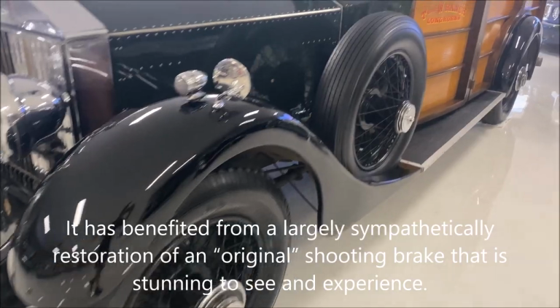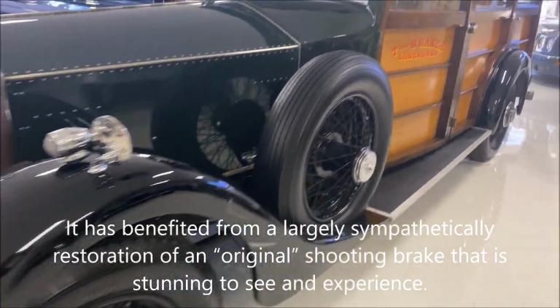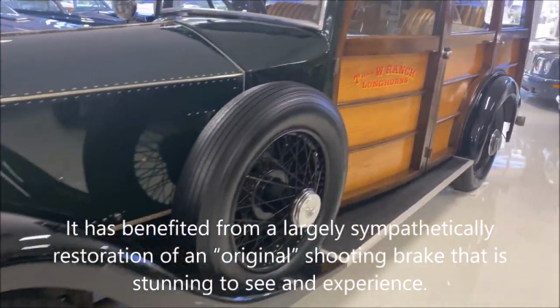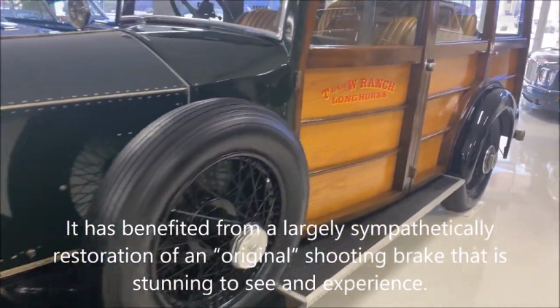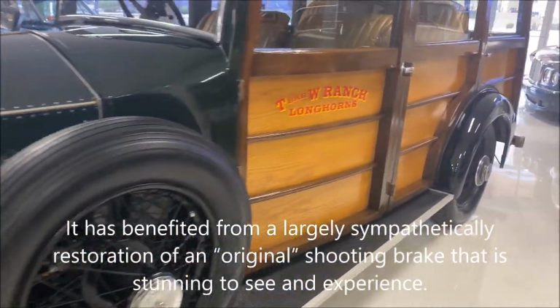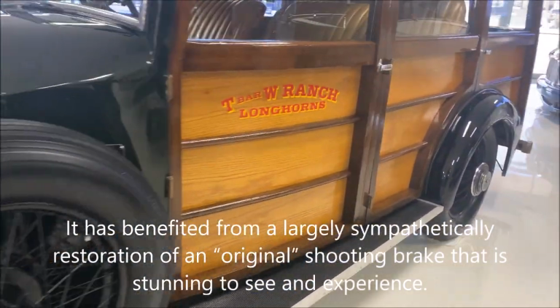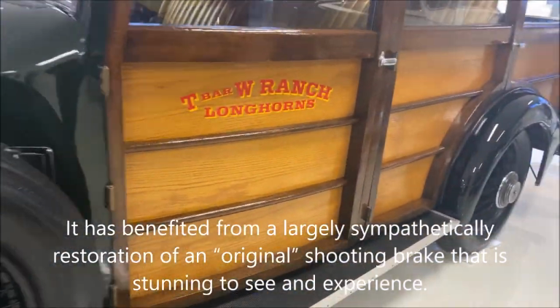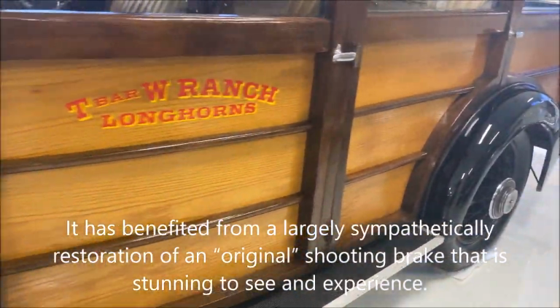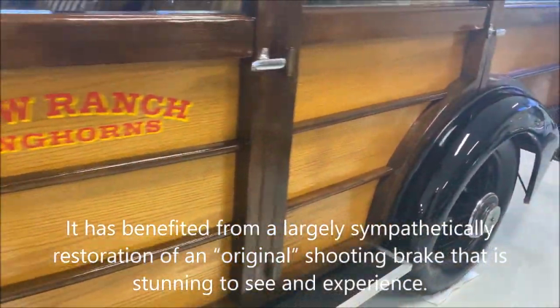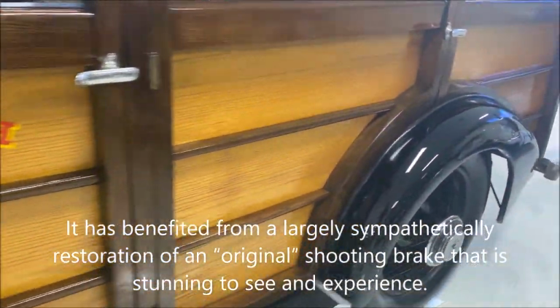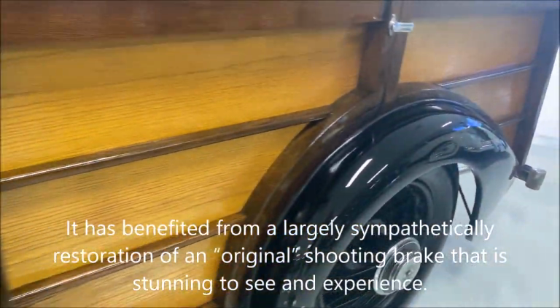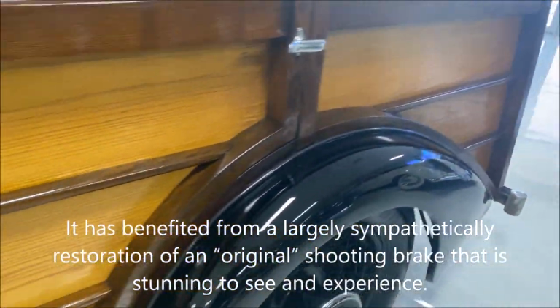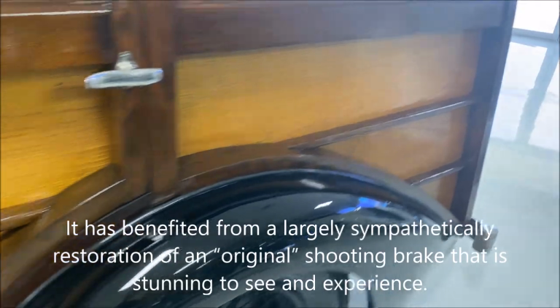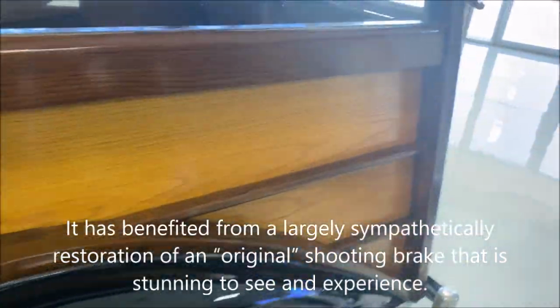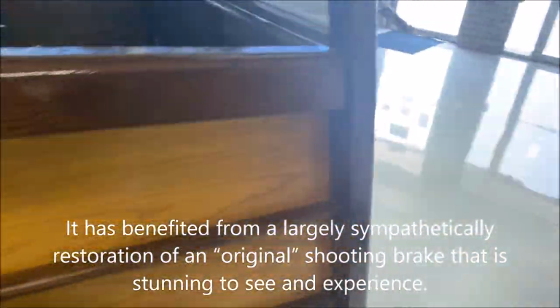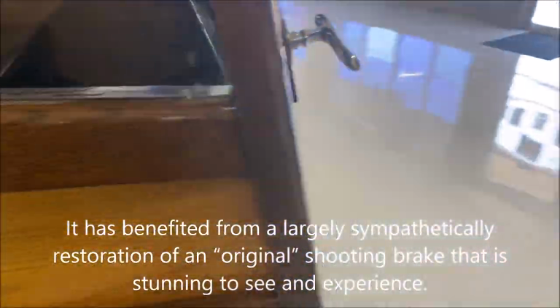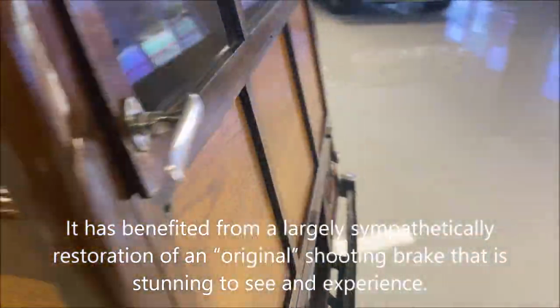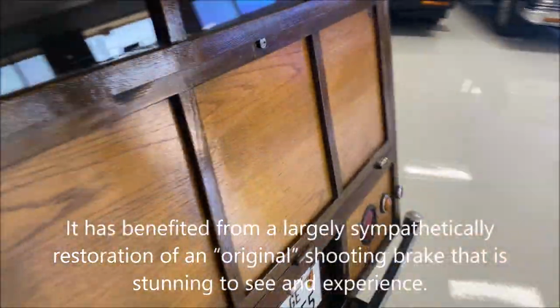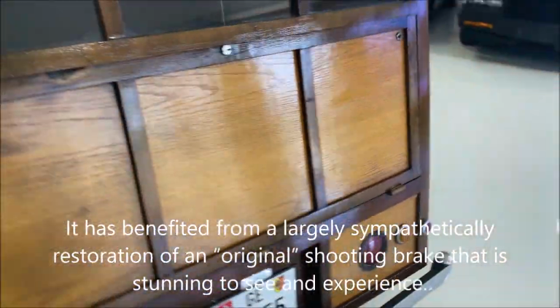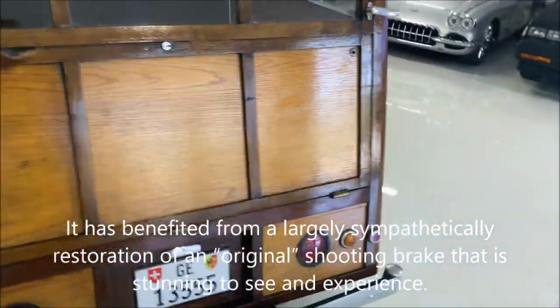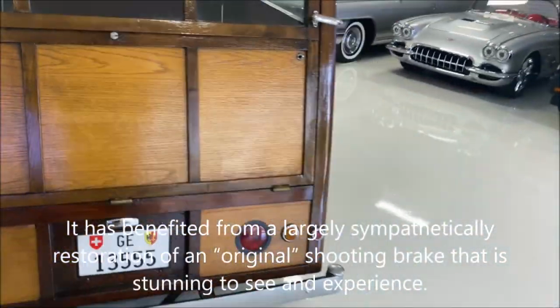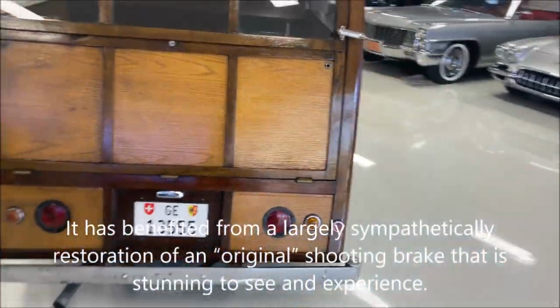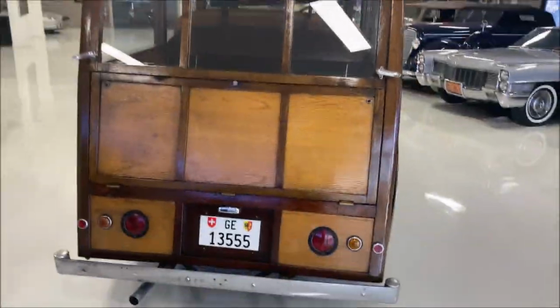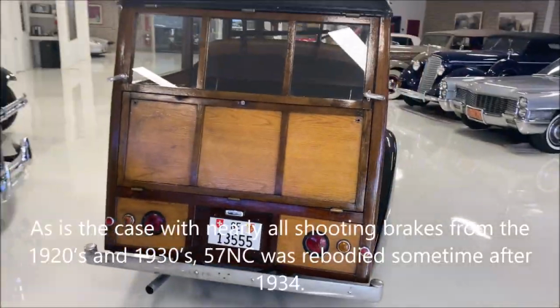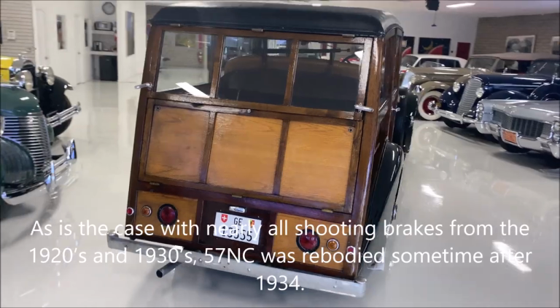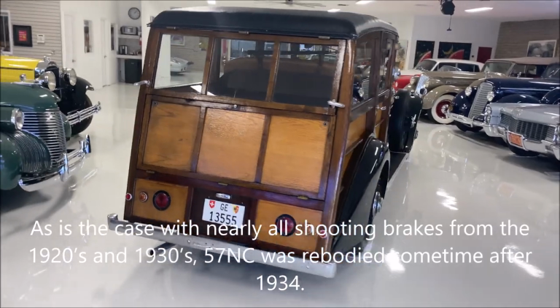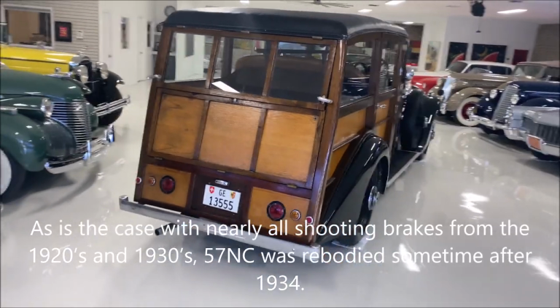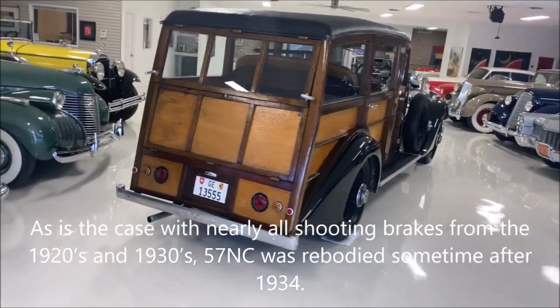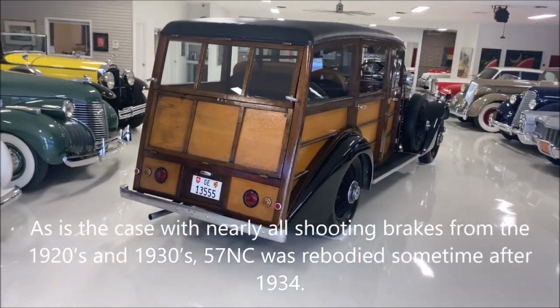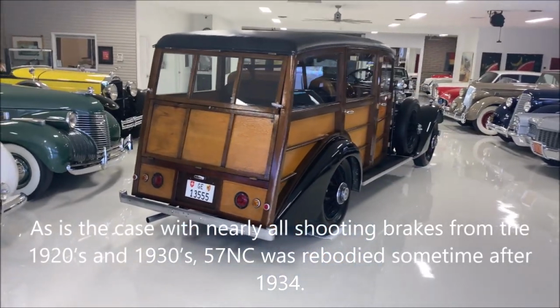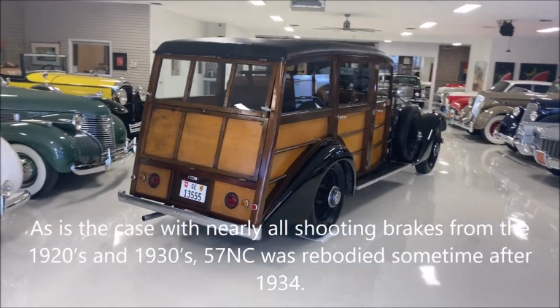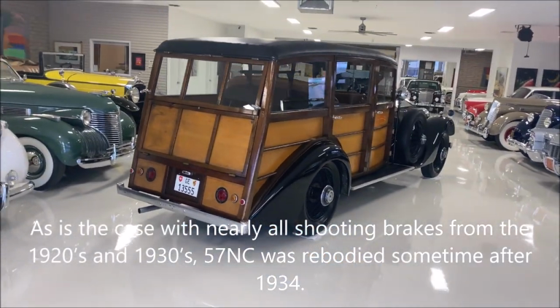It has benefited from a largely sympathetic restoration of an original shooting brake that is stunning to see and experience. As is the case with nearly all shooting brakes from the 1920s and 1930s,